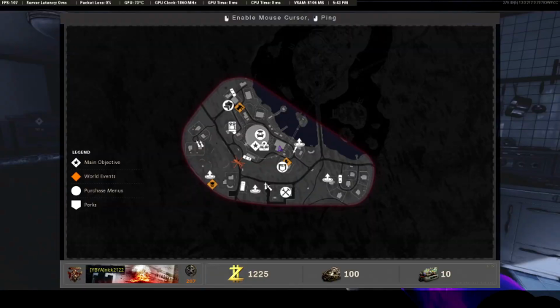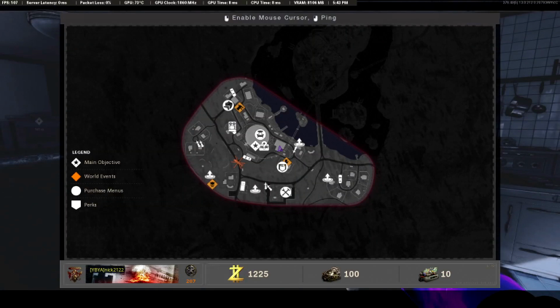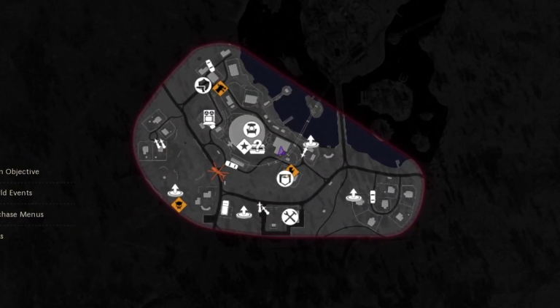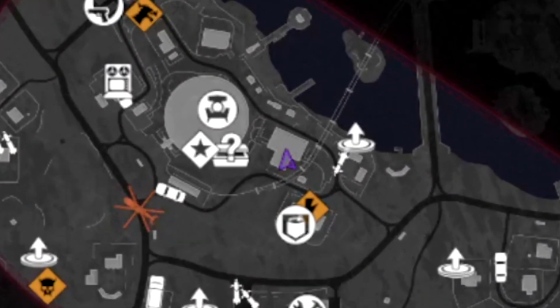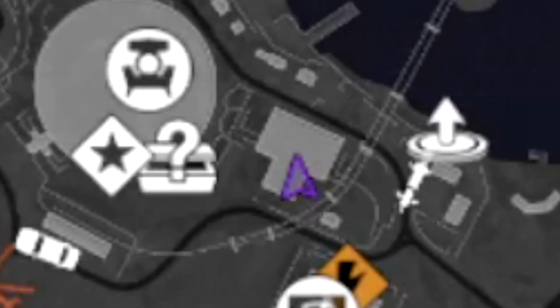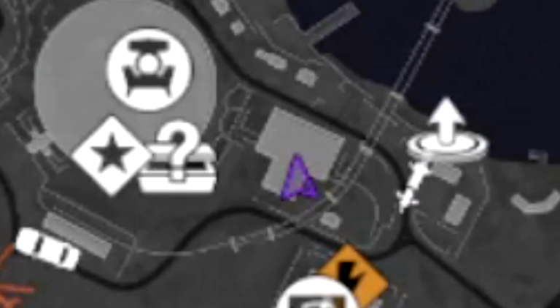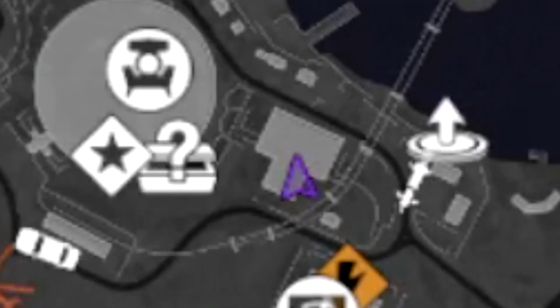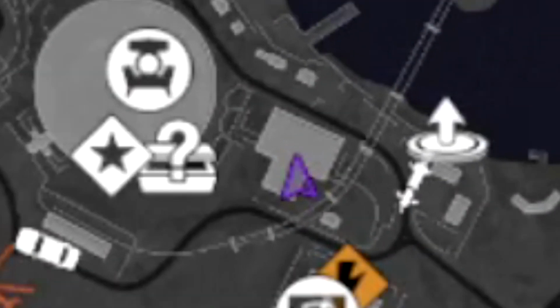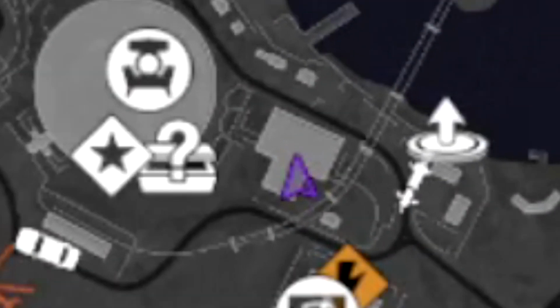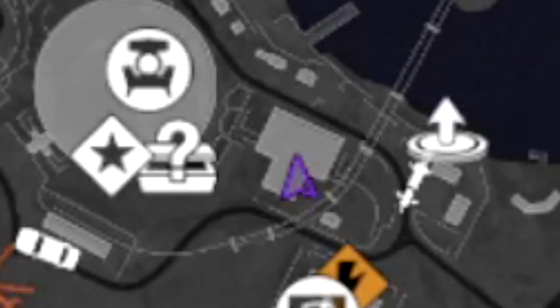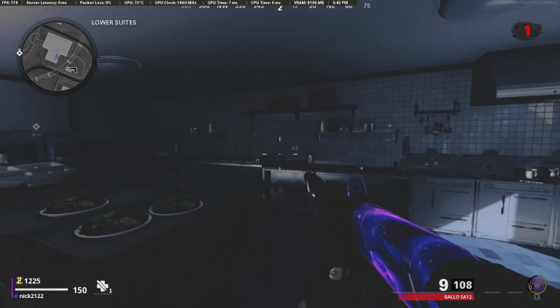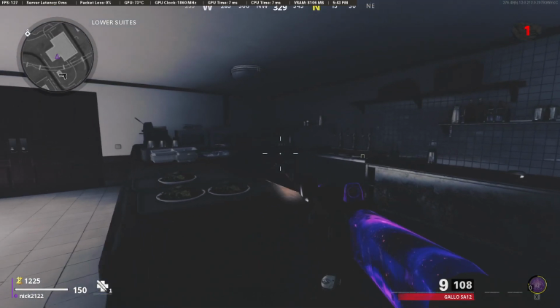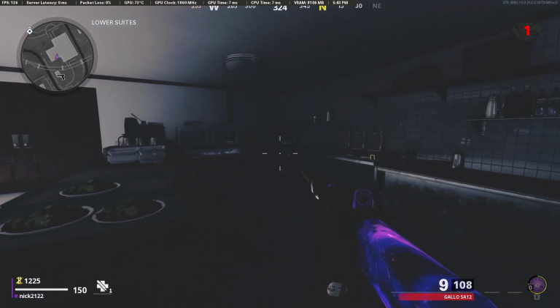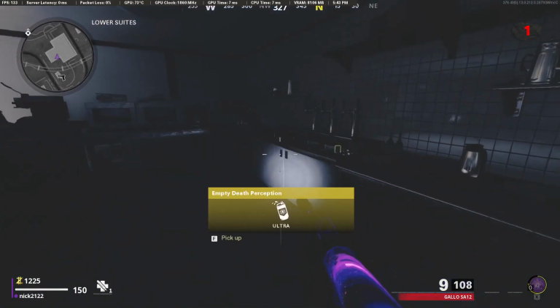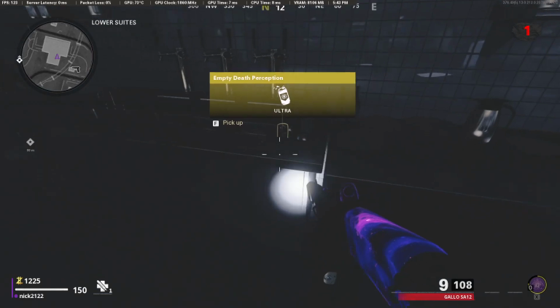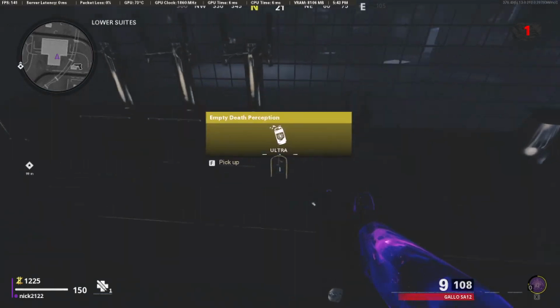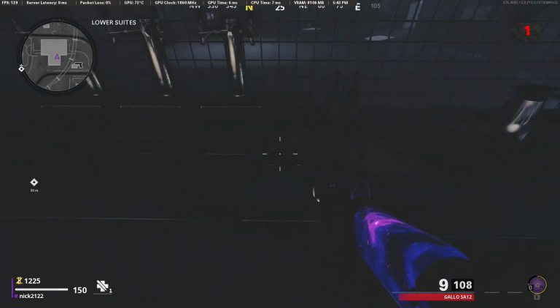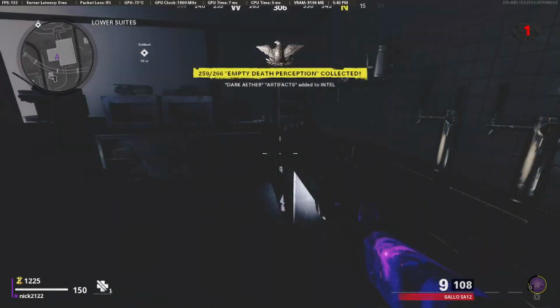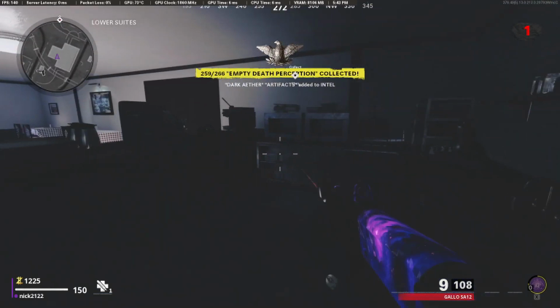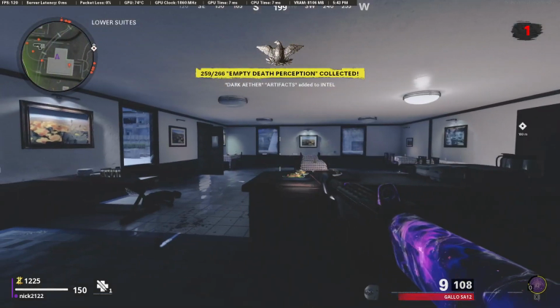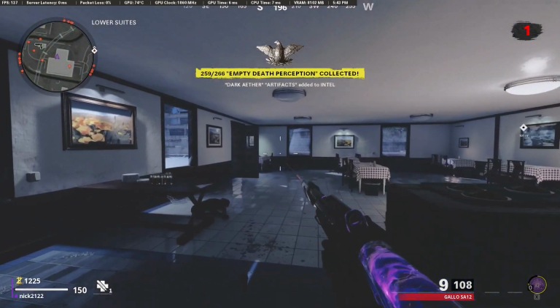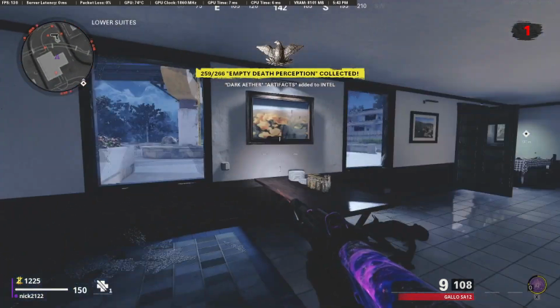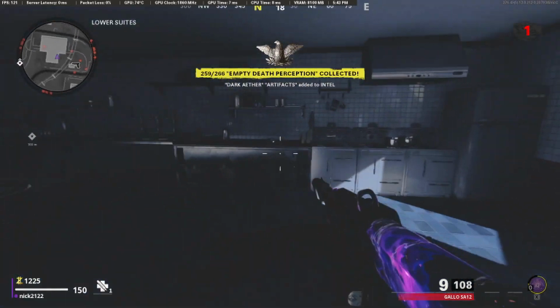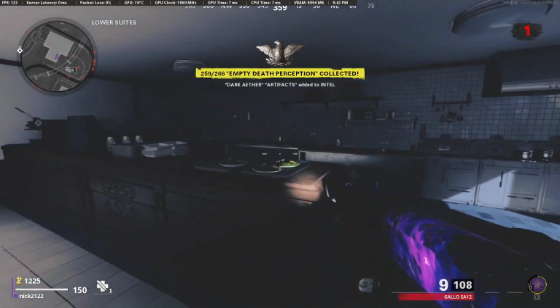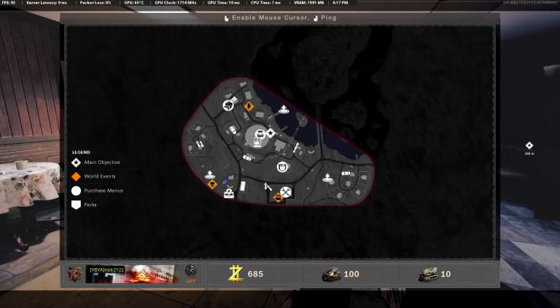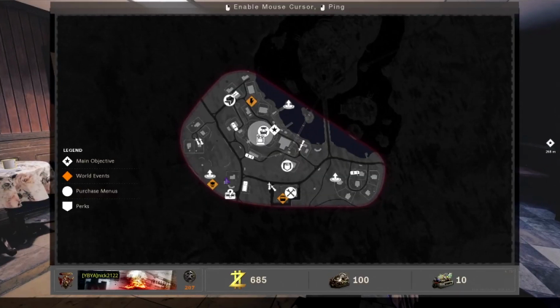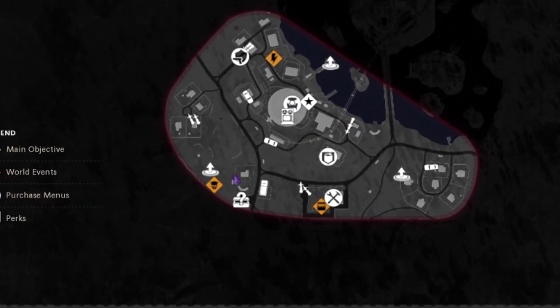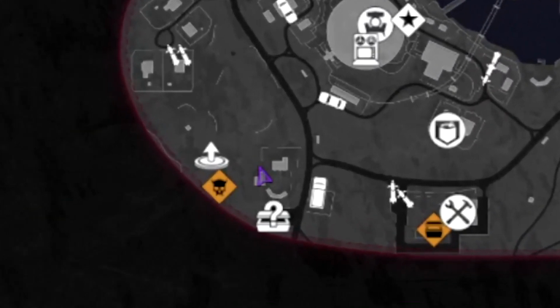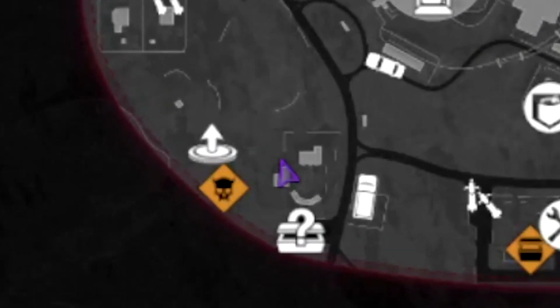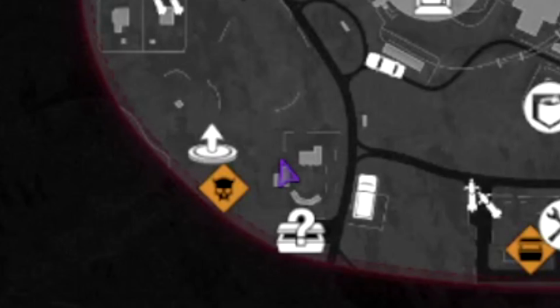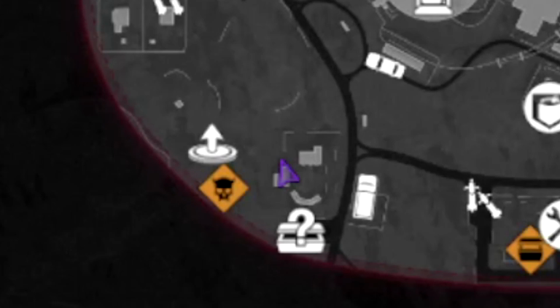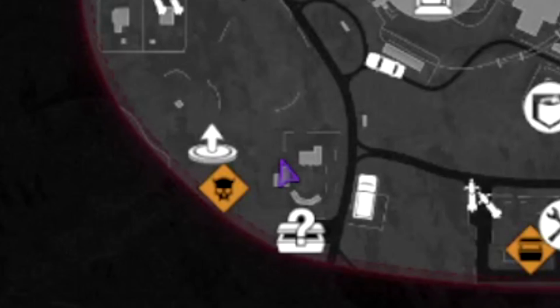Sanatorium also has two pieces of Intel. A Dark Aether artifact can be found here, and one Requiem artifact can be found here.